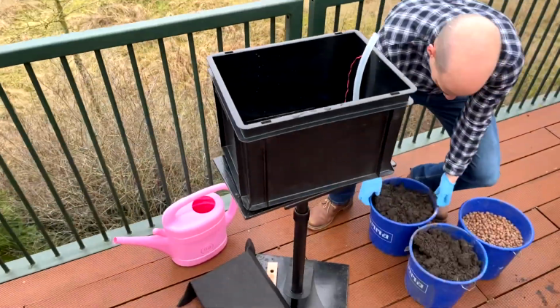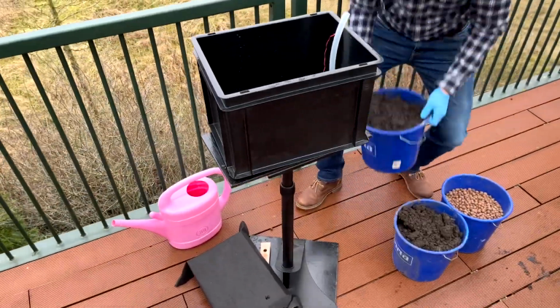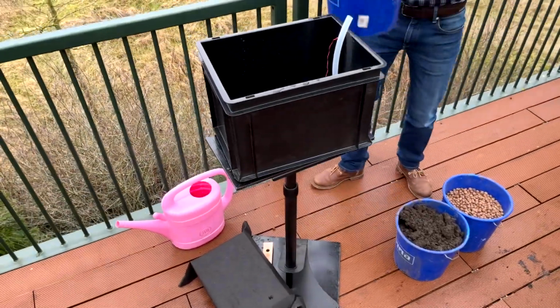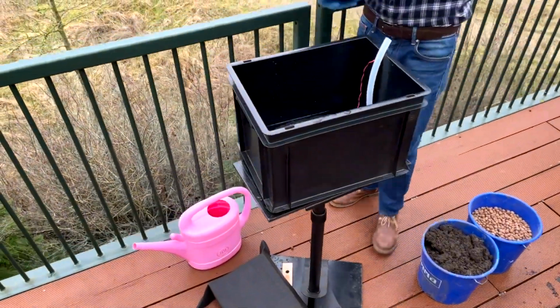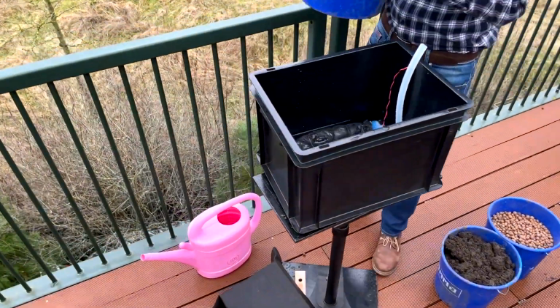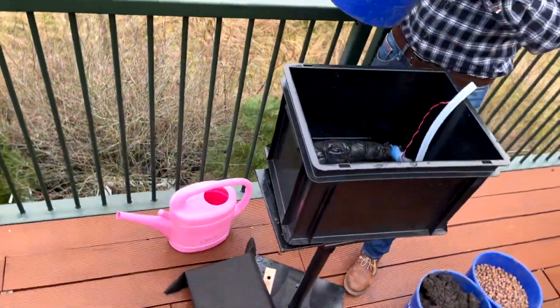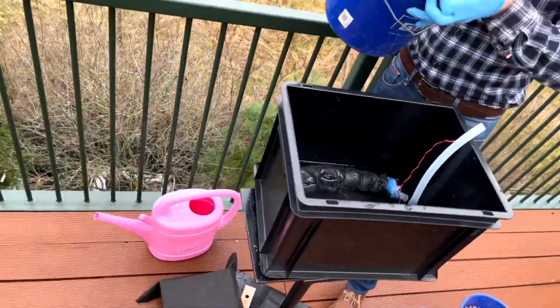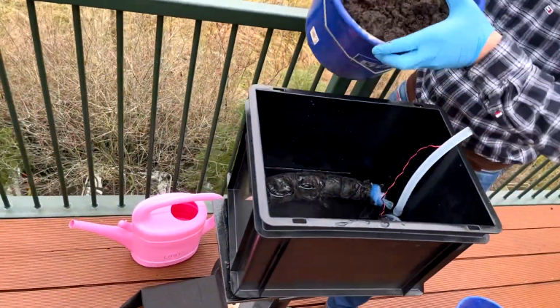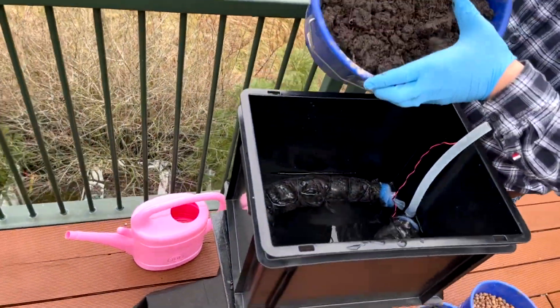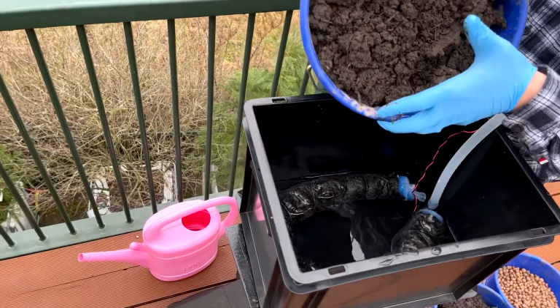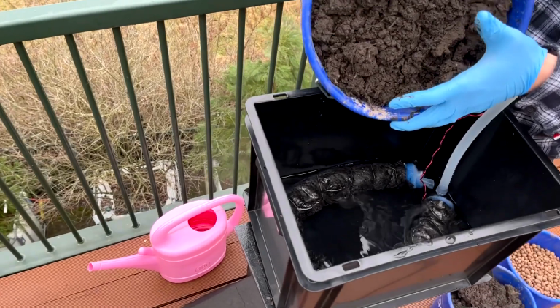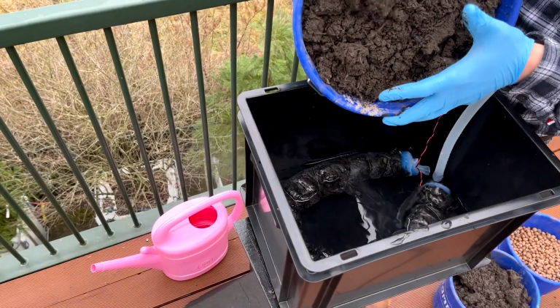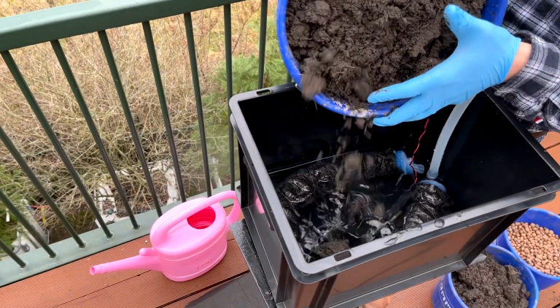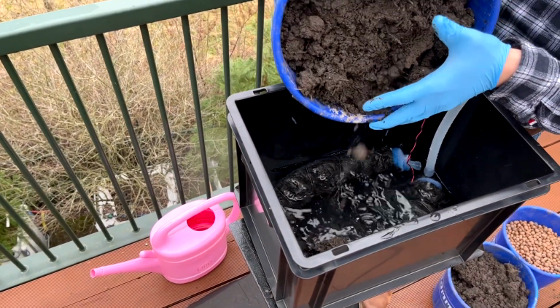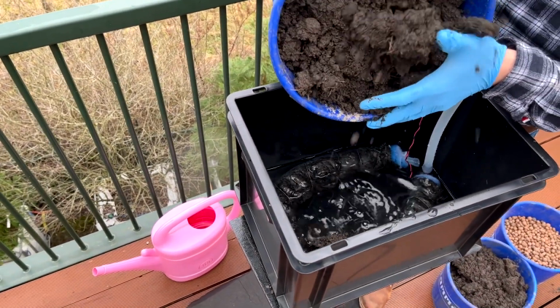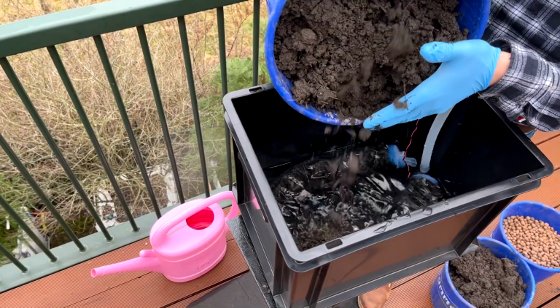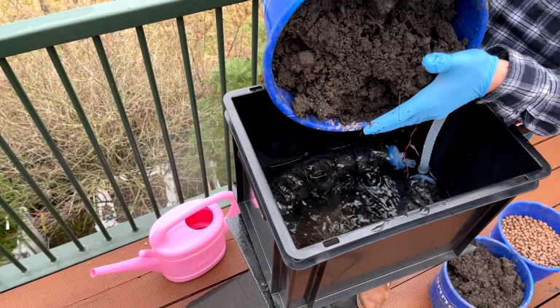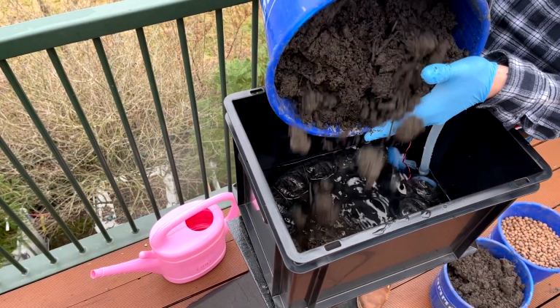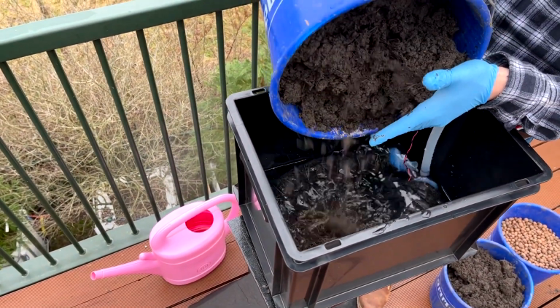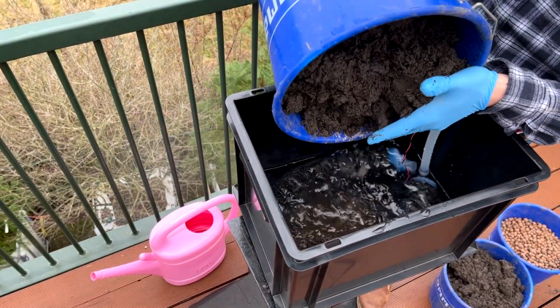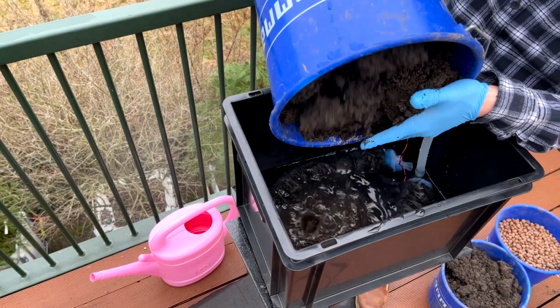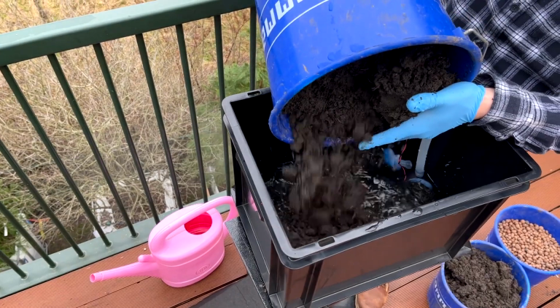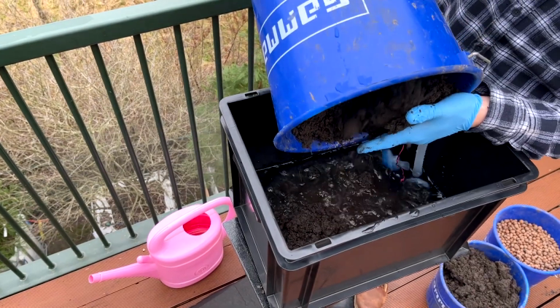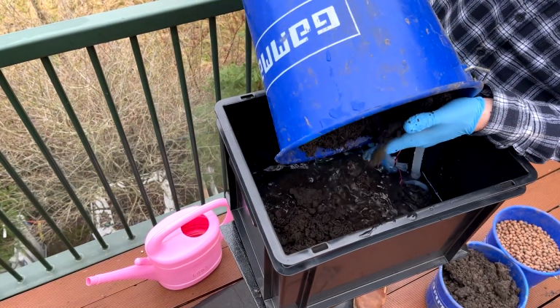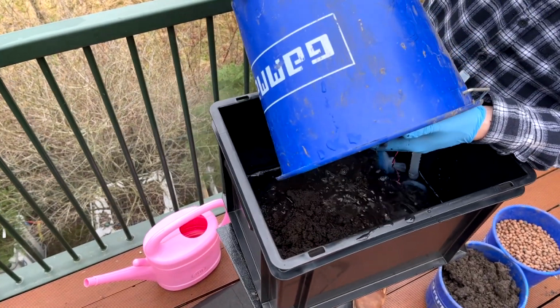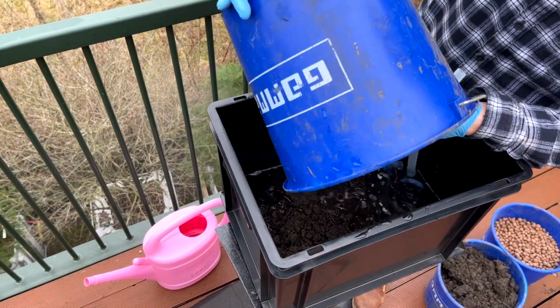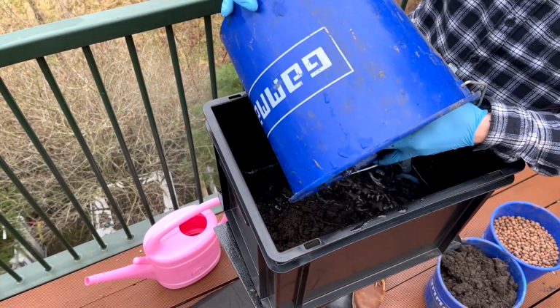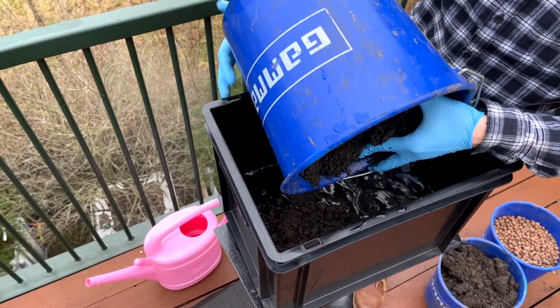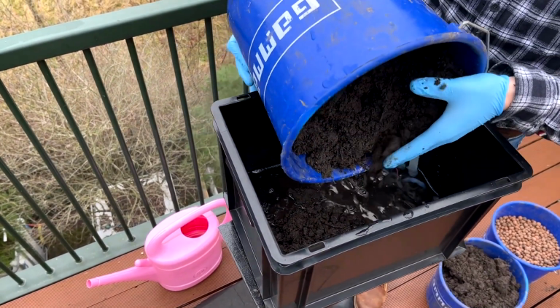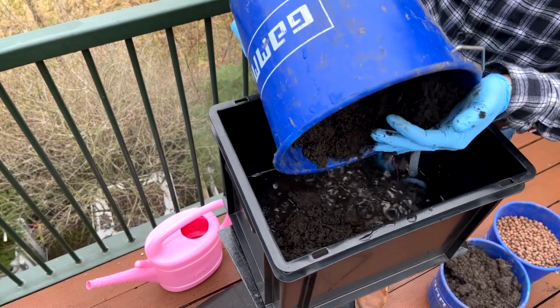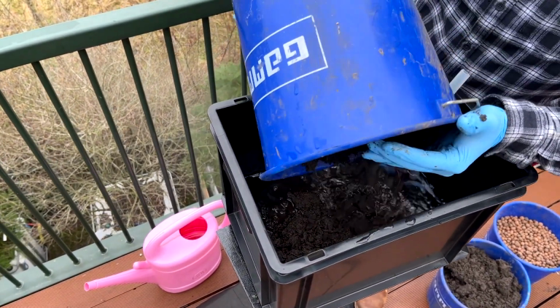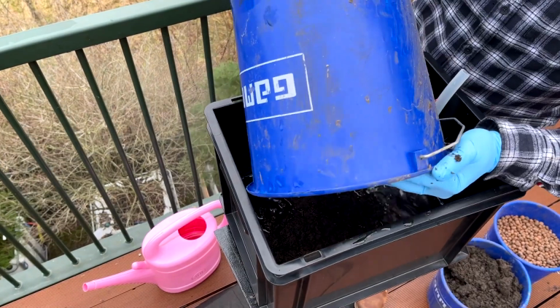Now add soil to the box, again completely covering the PMFC. Make sure that everything is covered with soil so as to remove as much oxygen as possible. Firmly press the soil around the tube without condensing the tube itself.